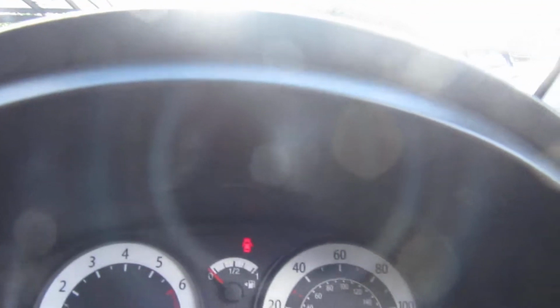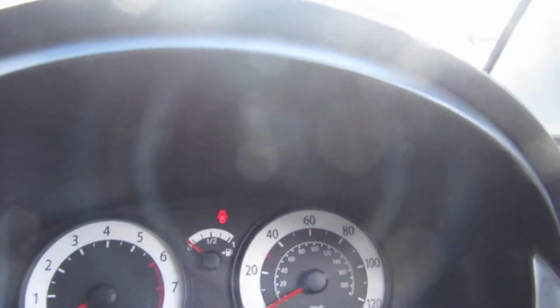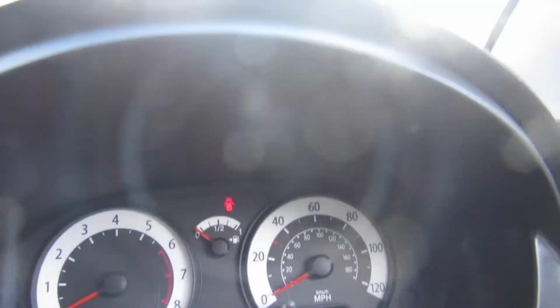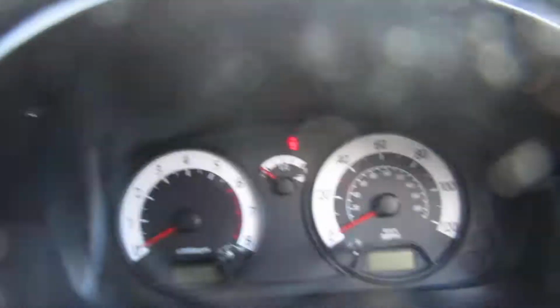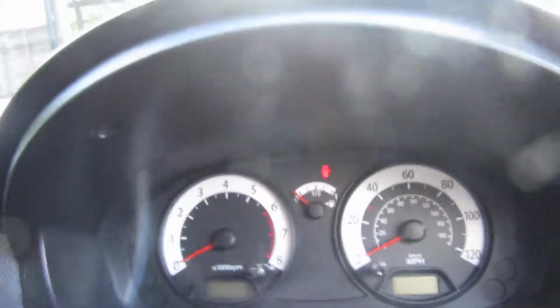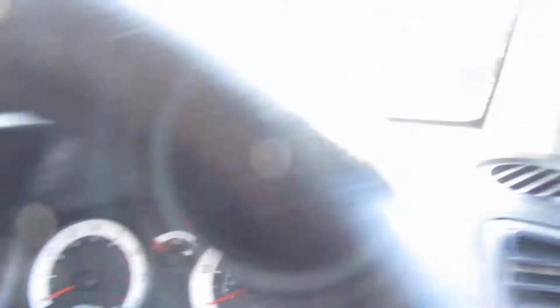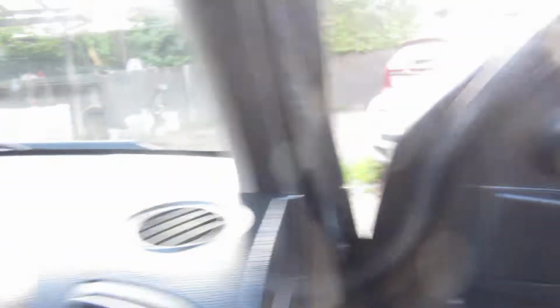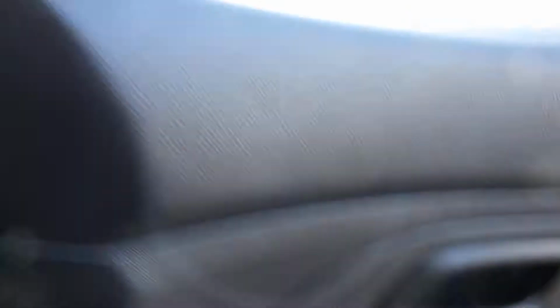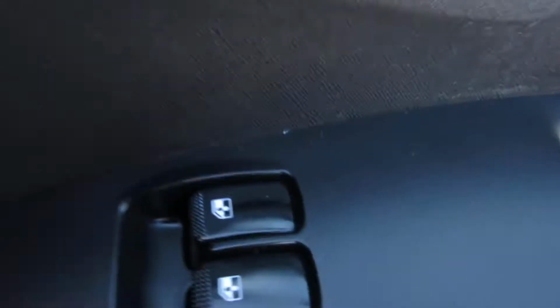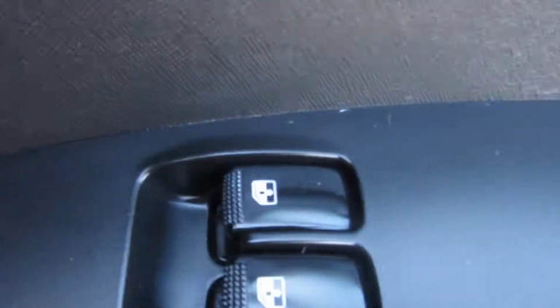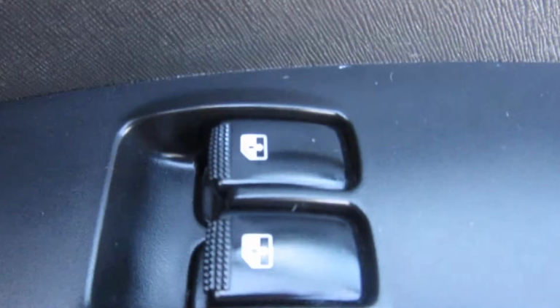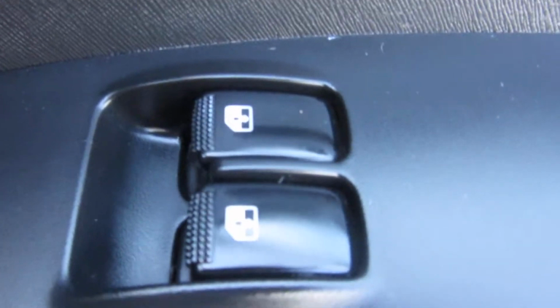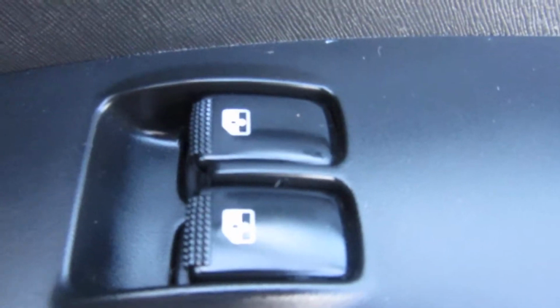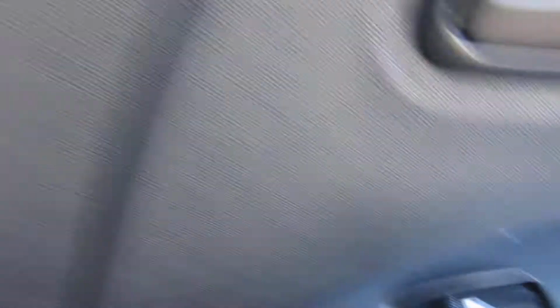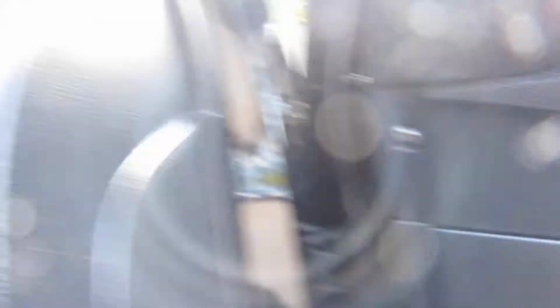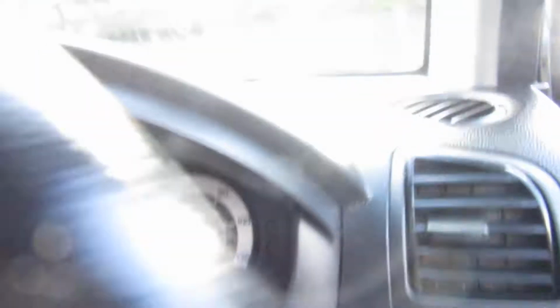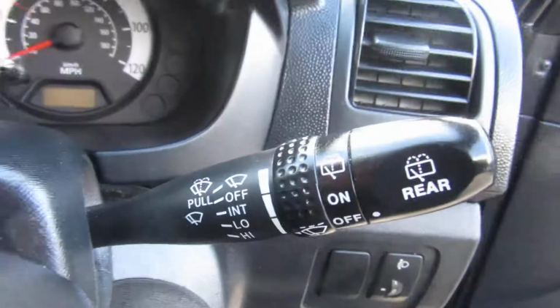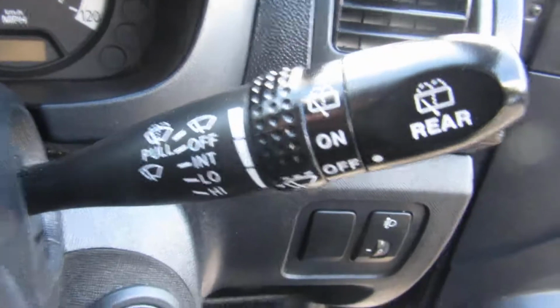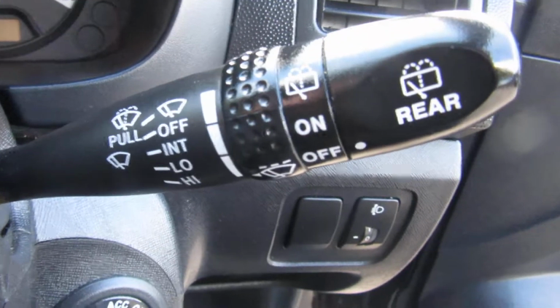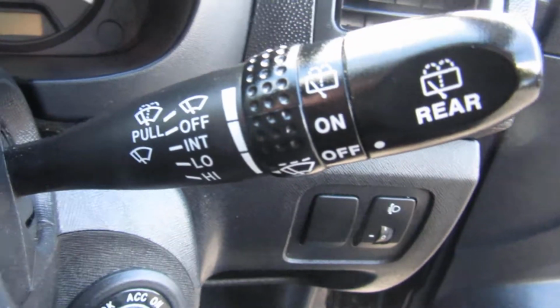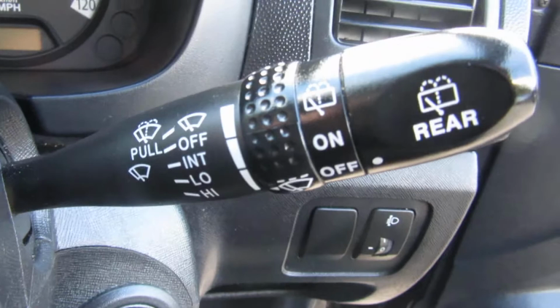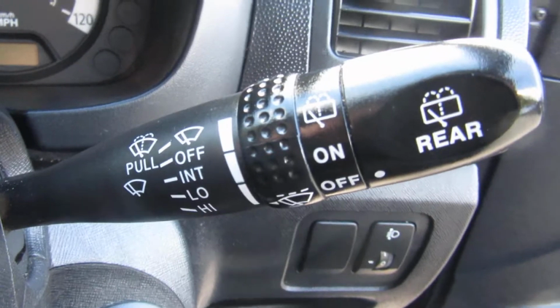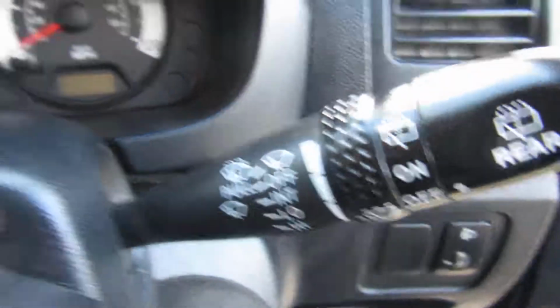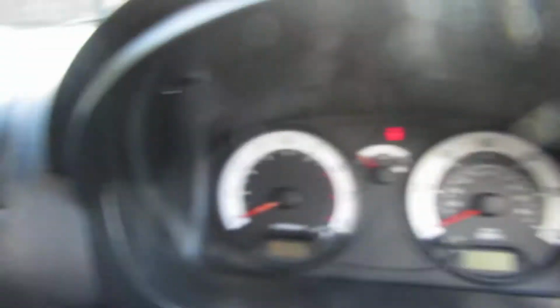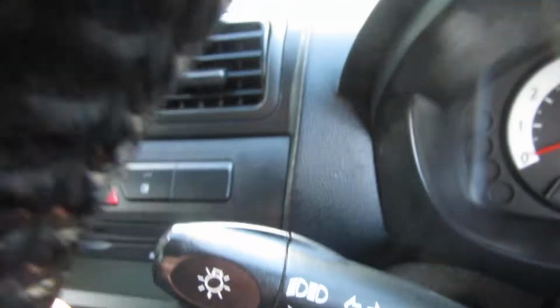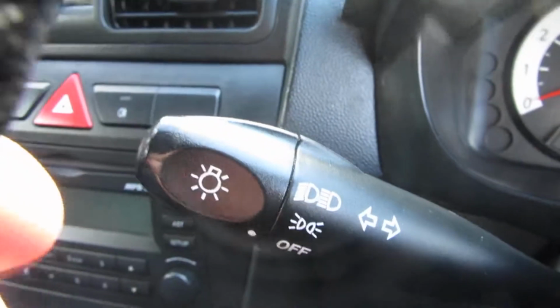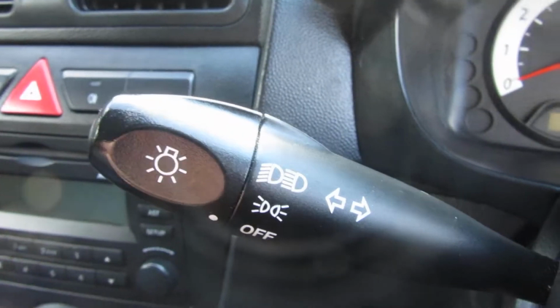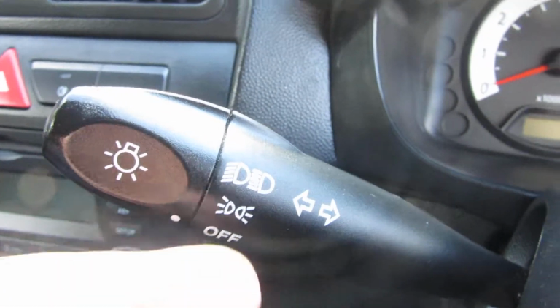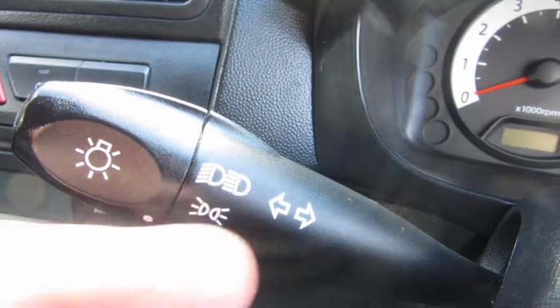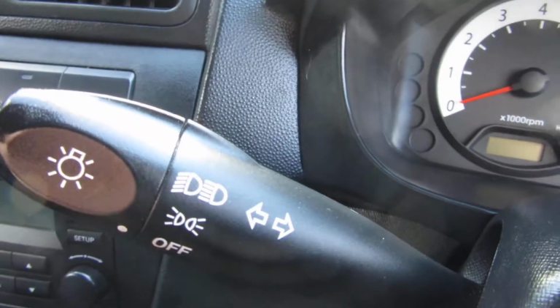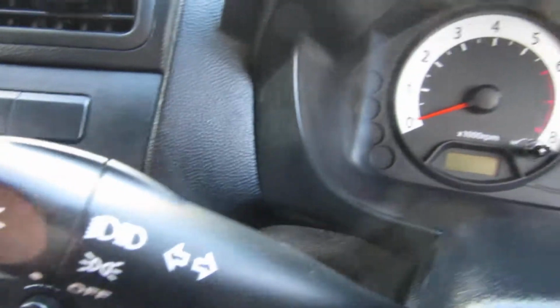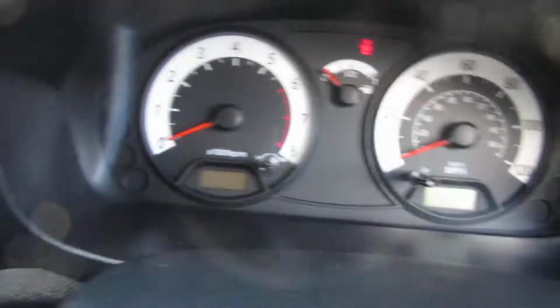On the door first of all, there's your electric windows for the front. Stalk control for the wipers, and then all the lights are on the other stalk control along with the indicators.